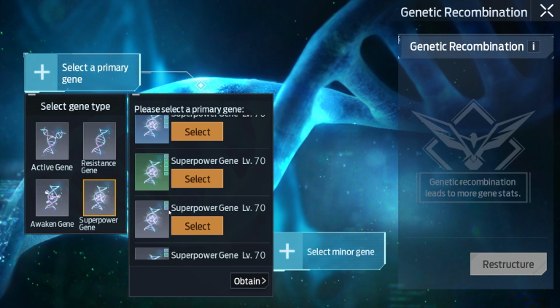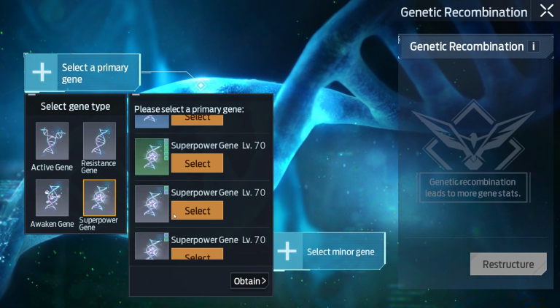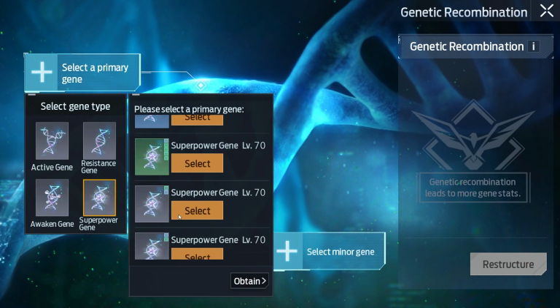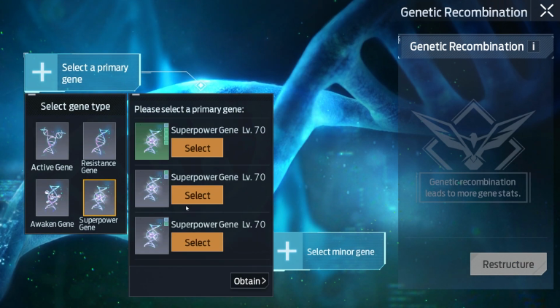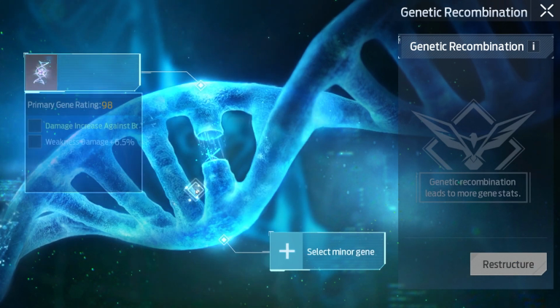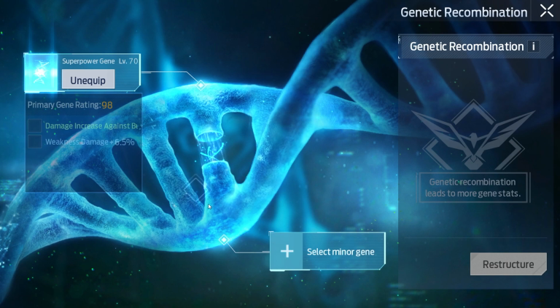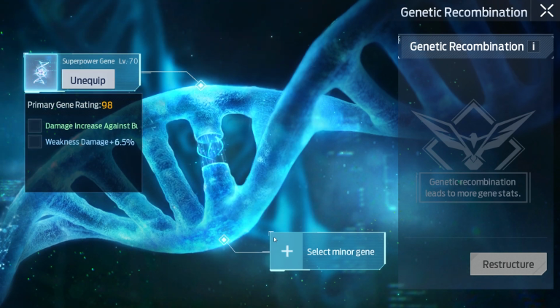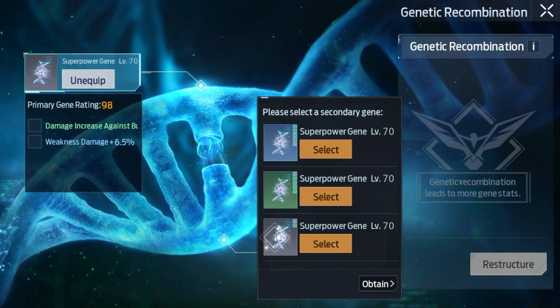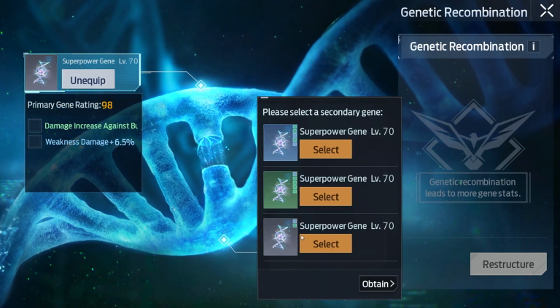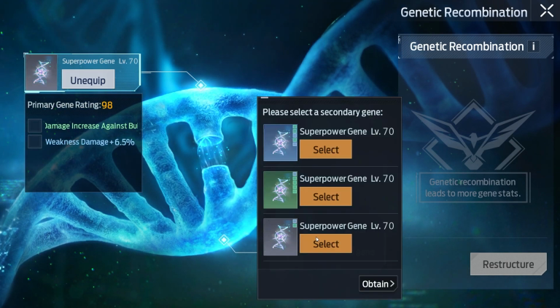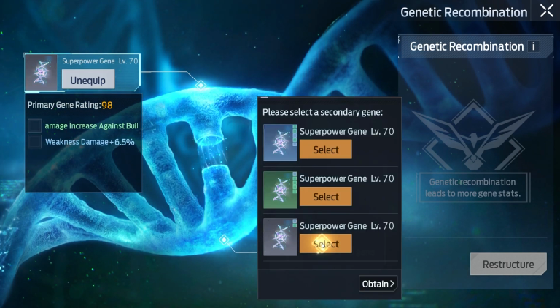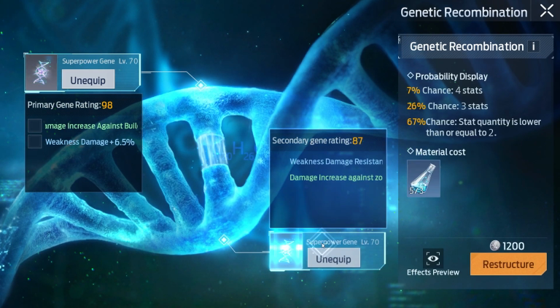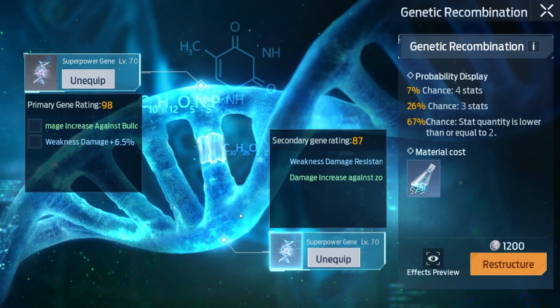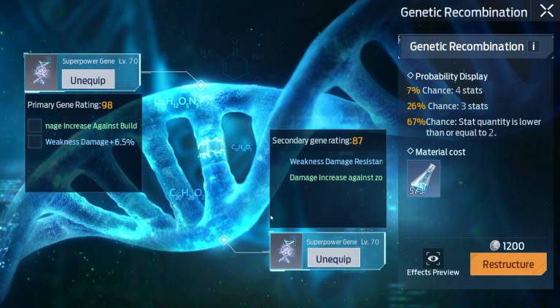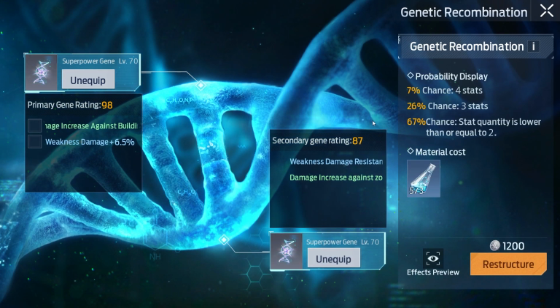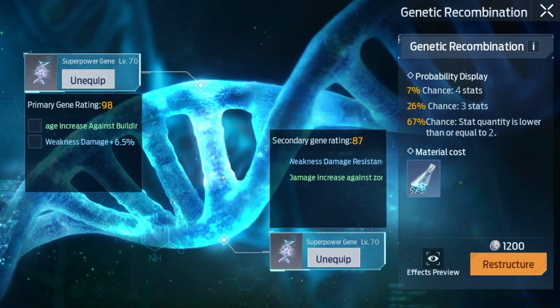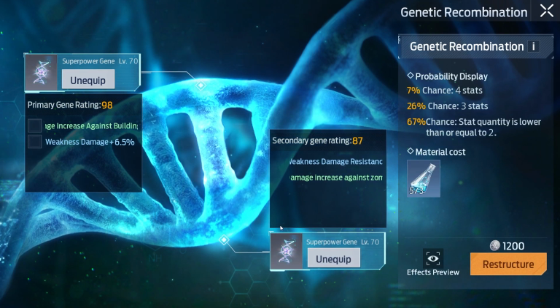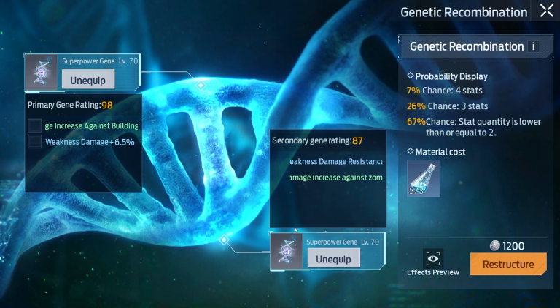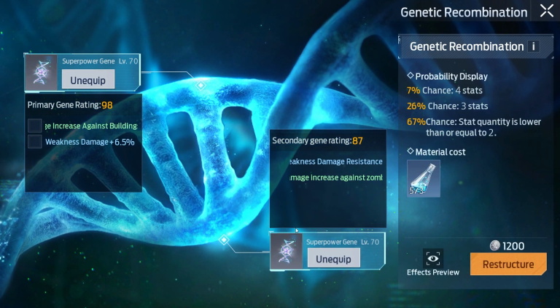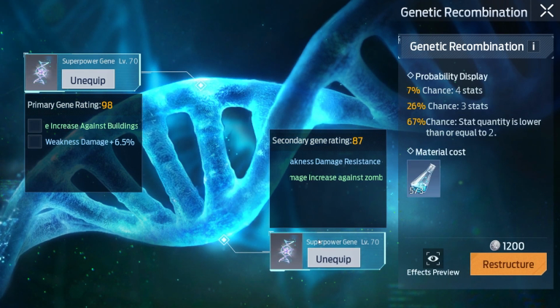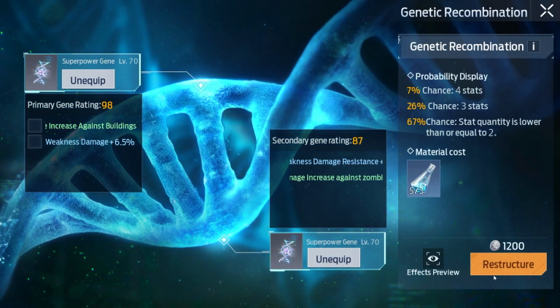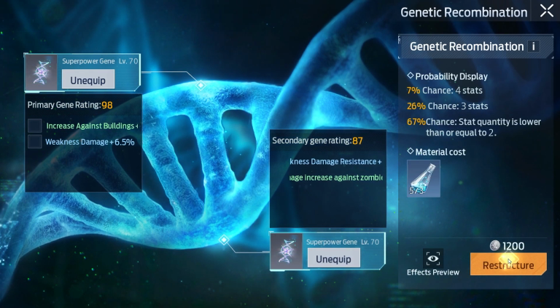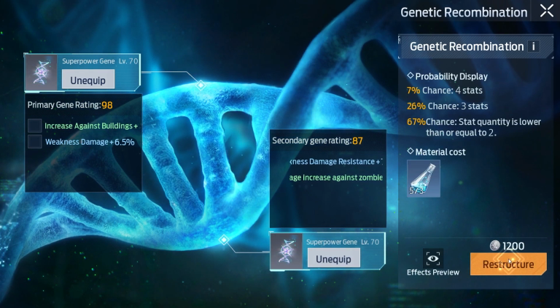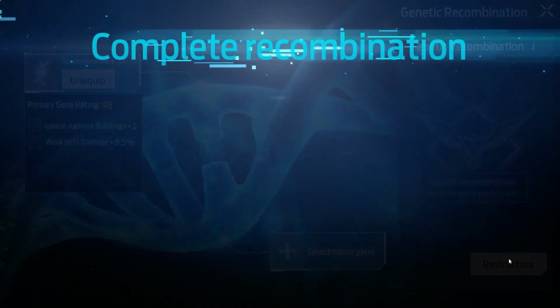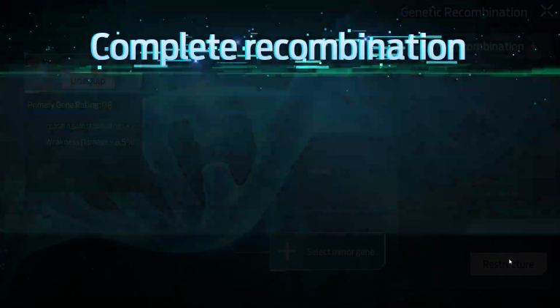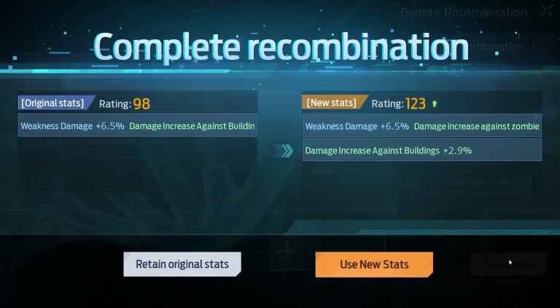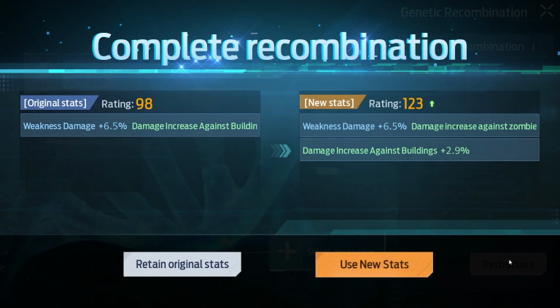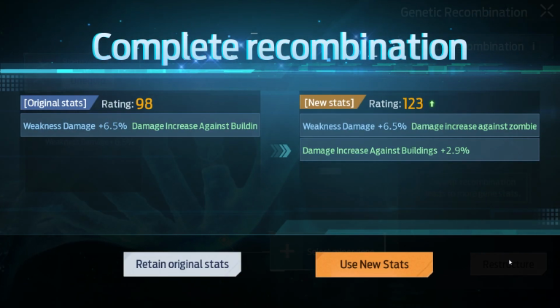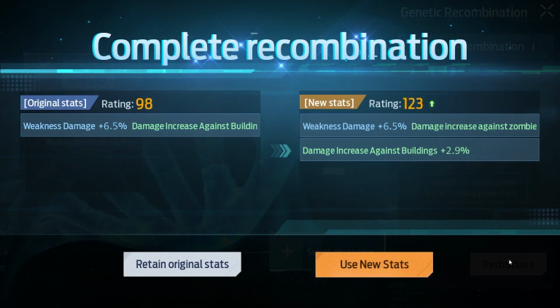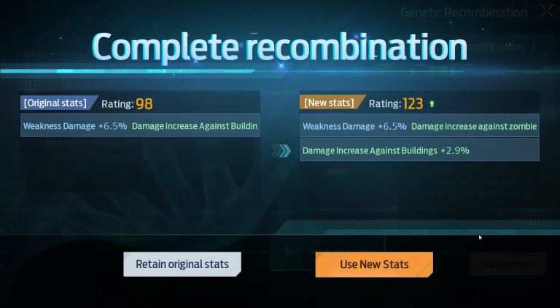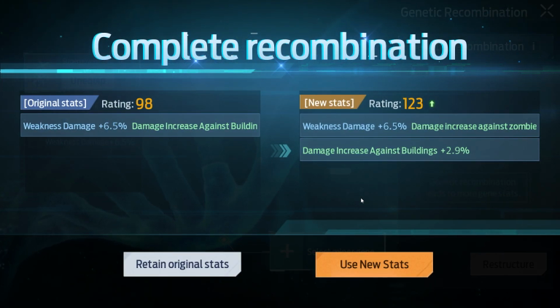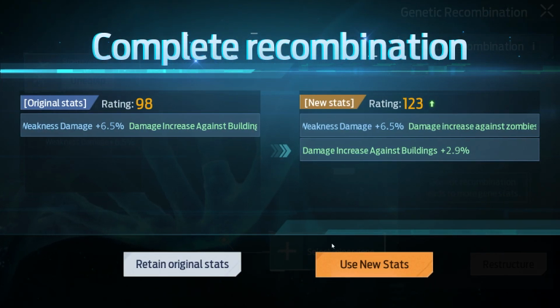After you find the perfect combination of genes that you want, click restructure. If the stats are better than the original ones, click use new stats.